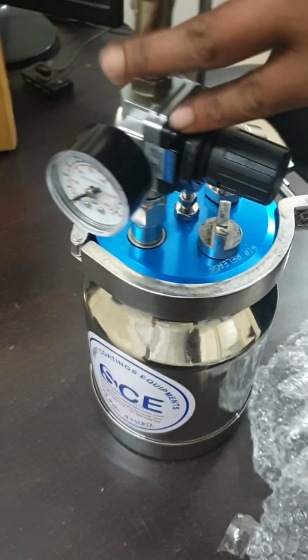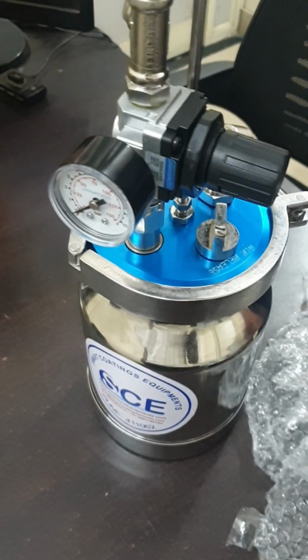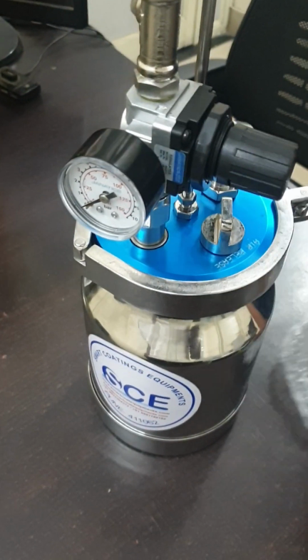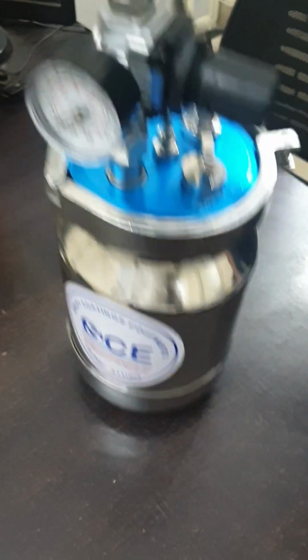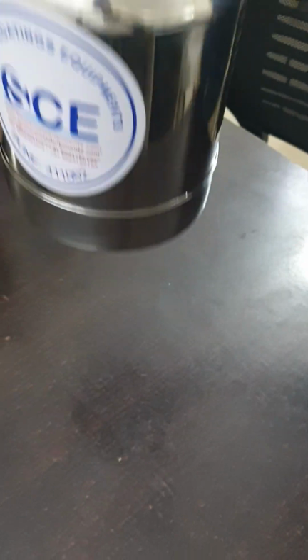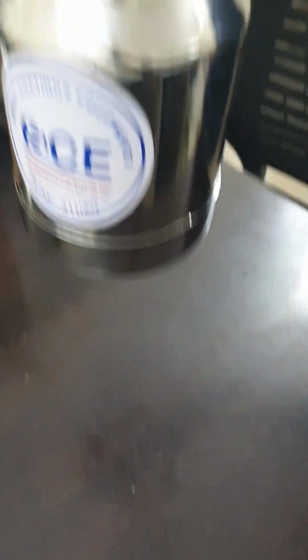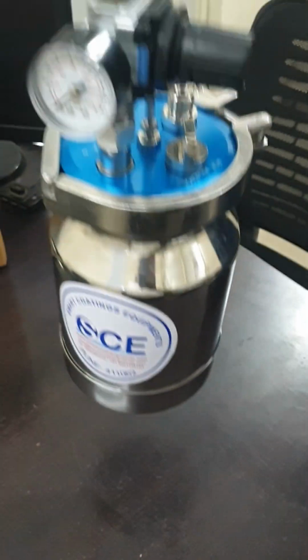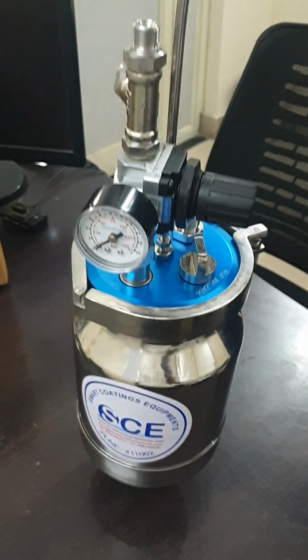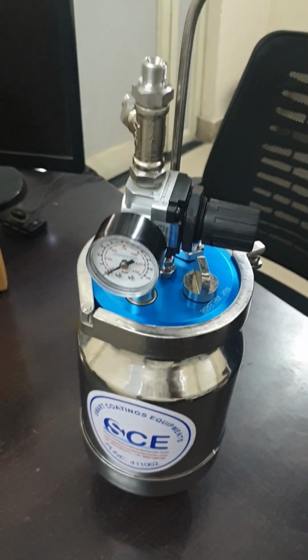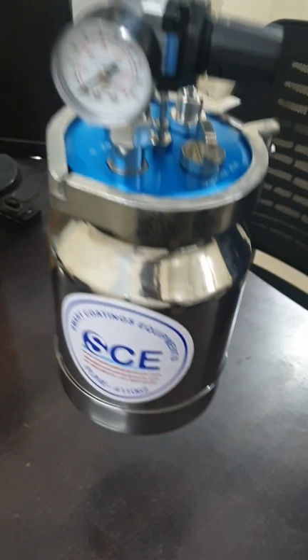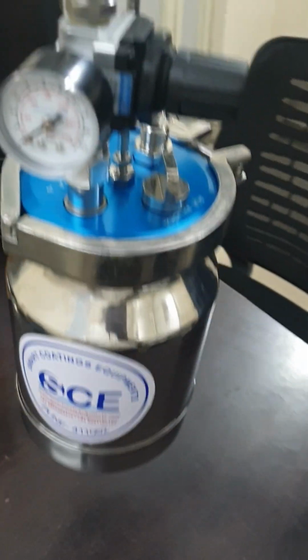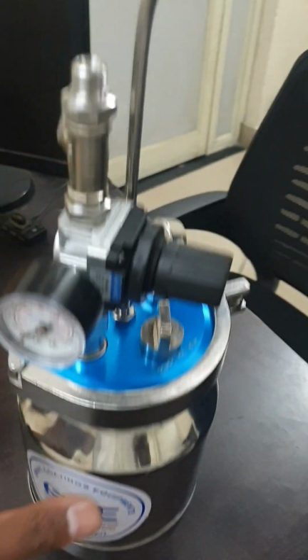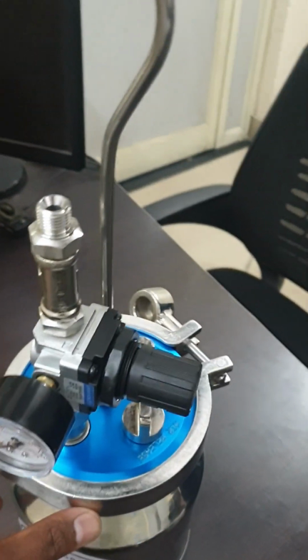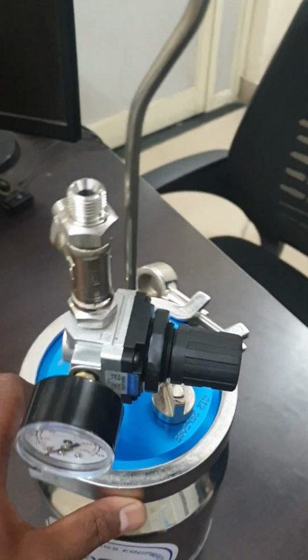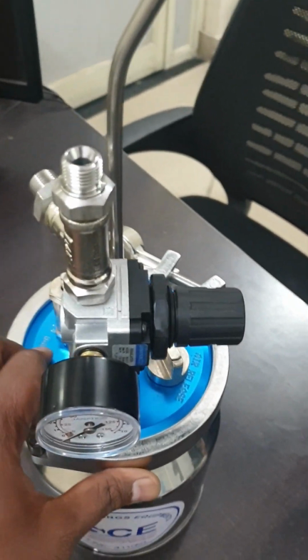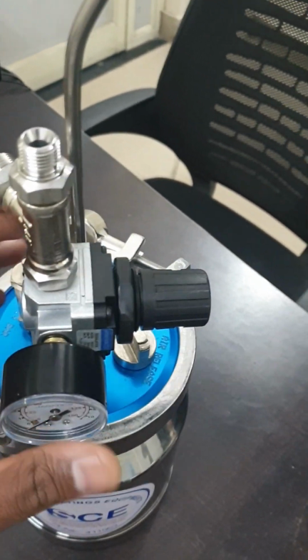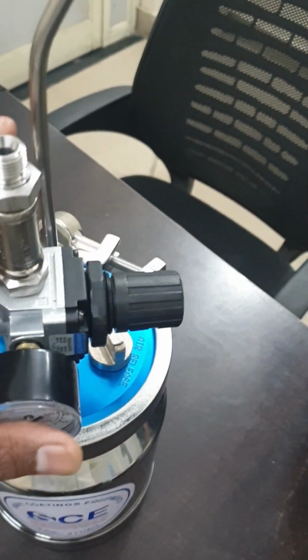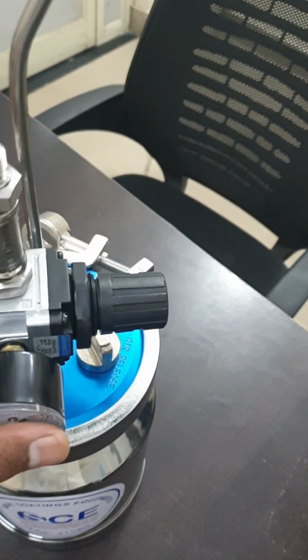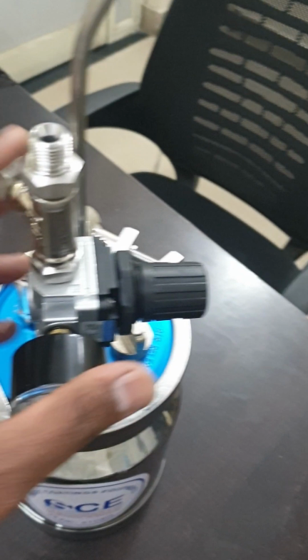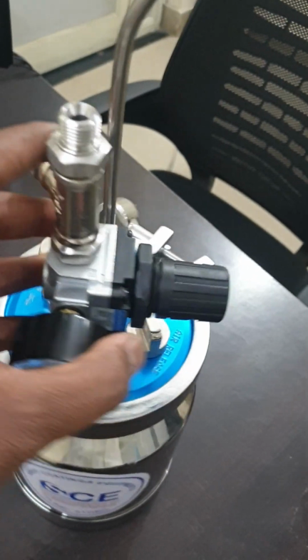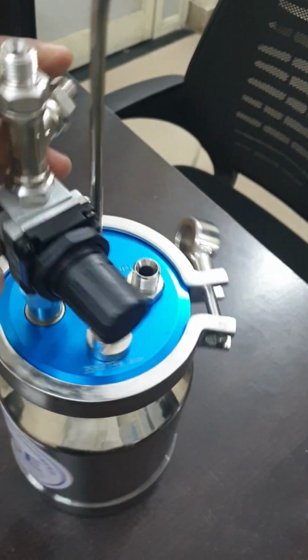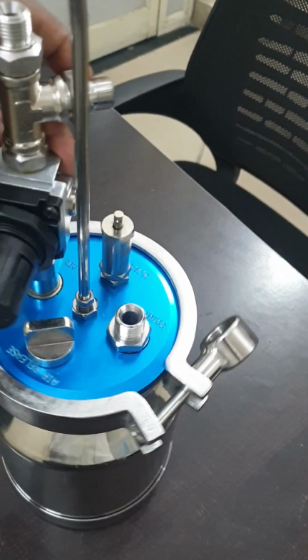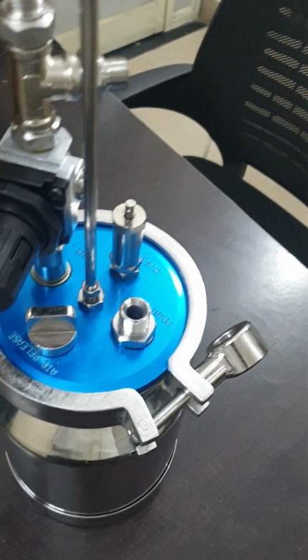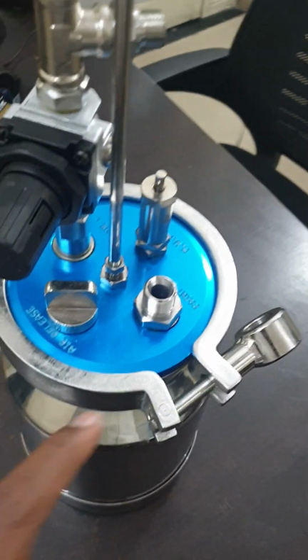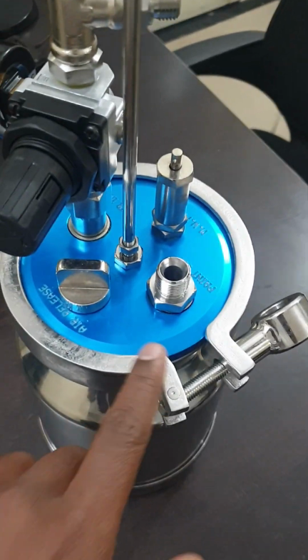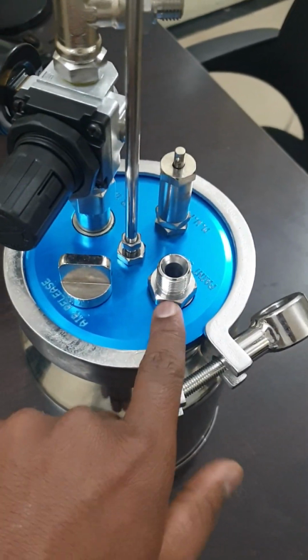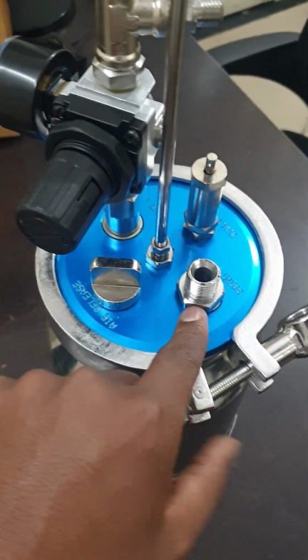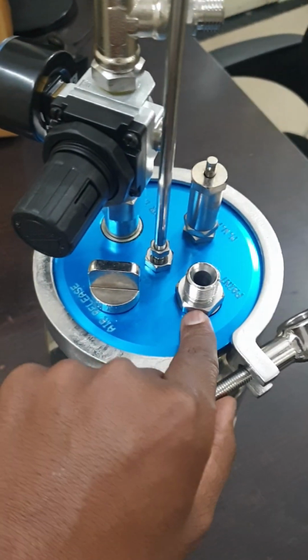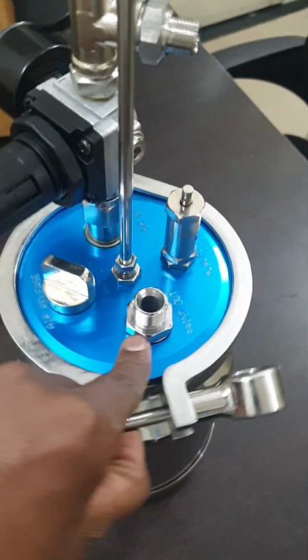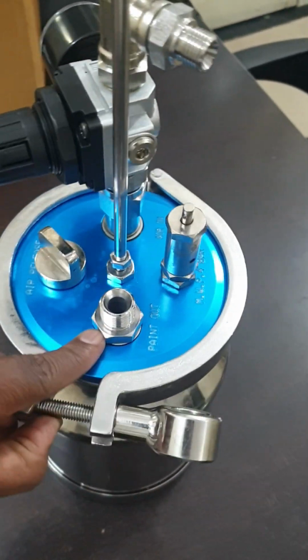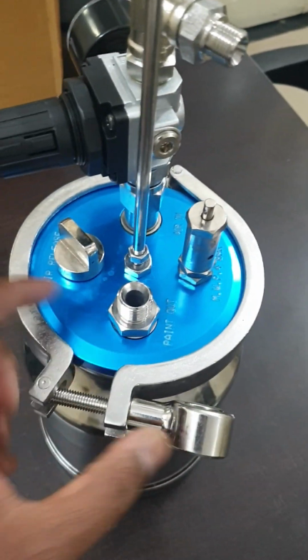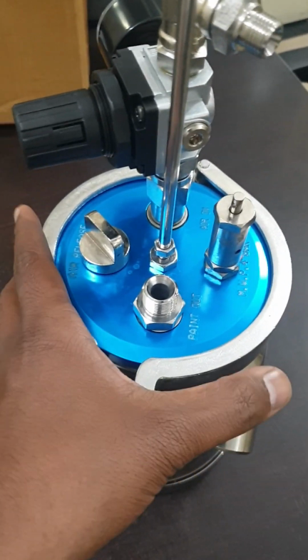The complete tank assembly is now ready. The air inlet is 1/4 inch BSP and the fluid outlet is 3/8 inch BSP.